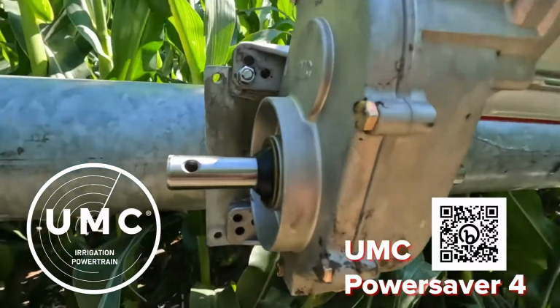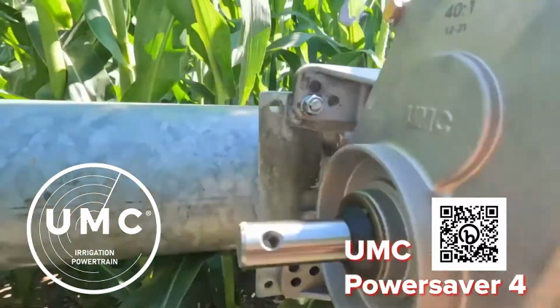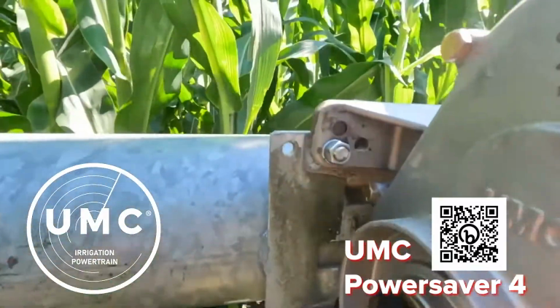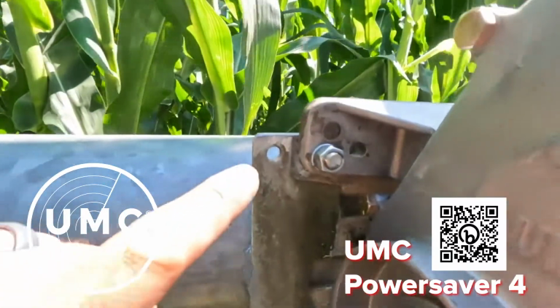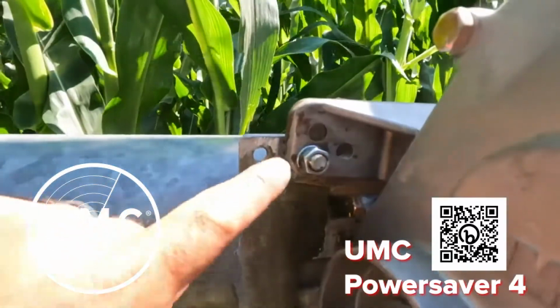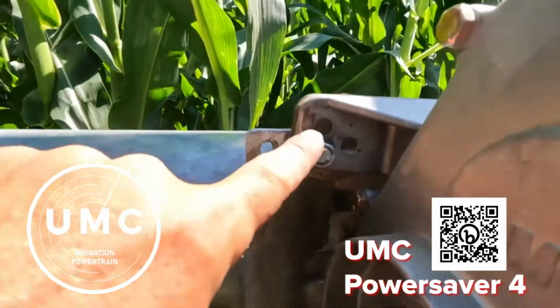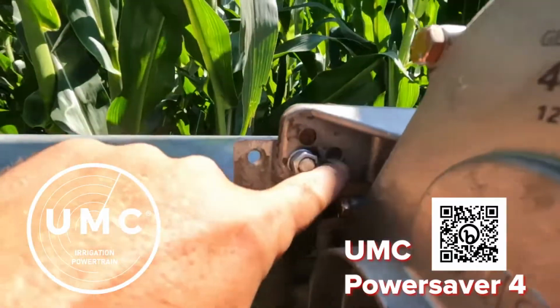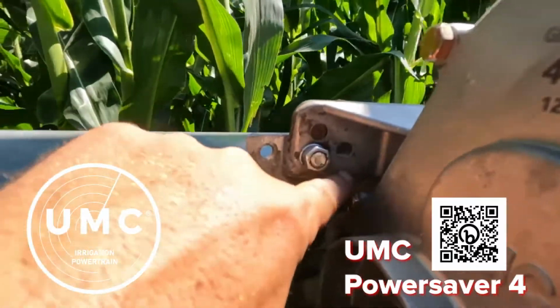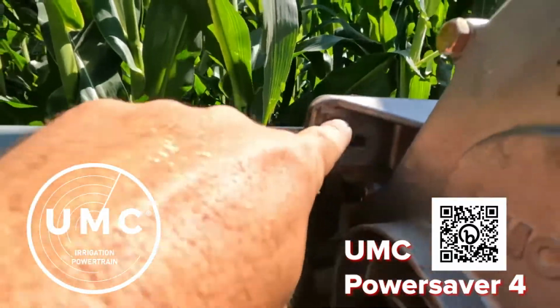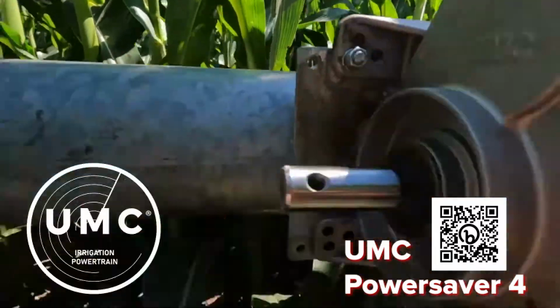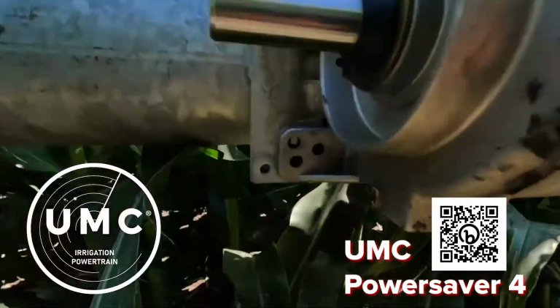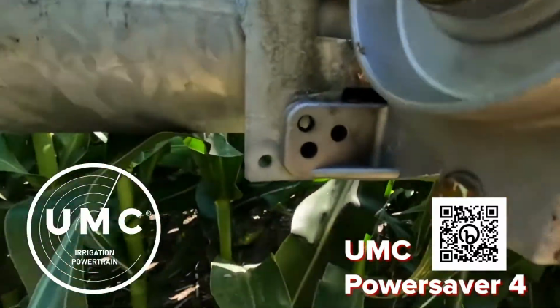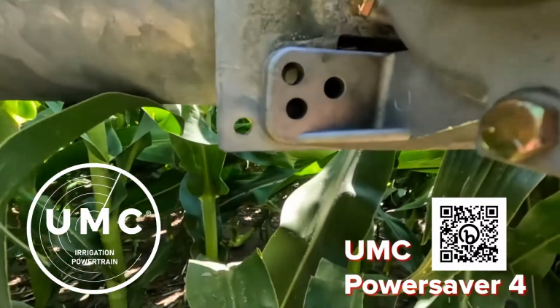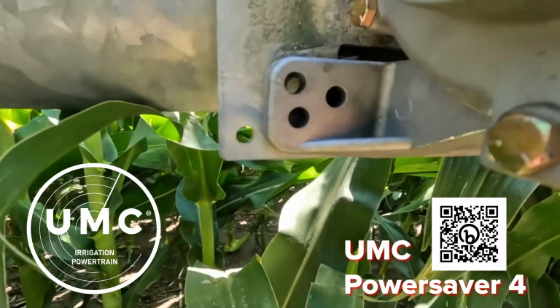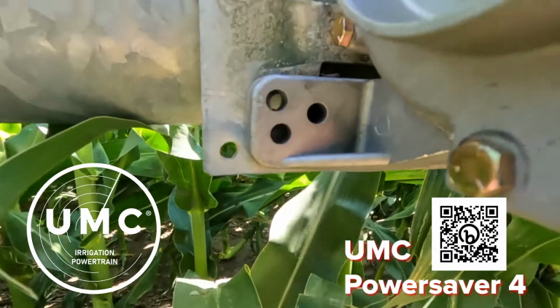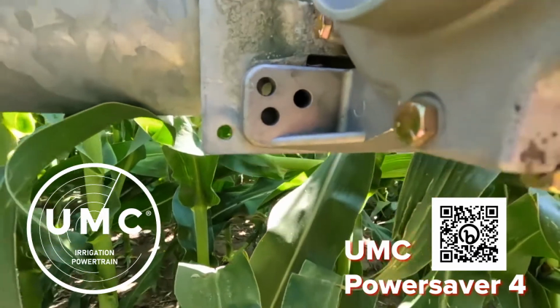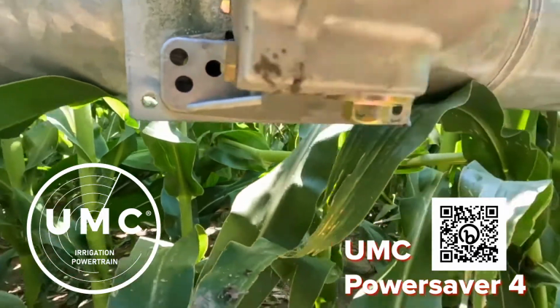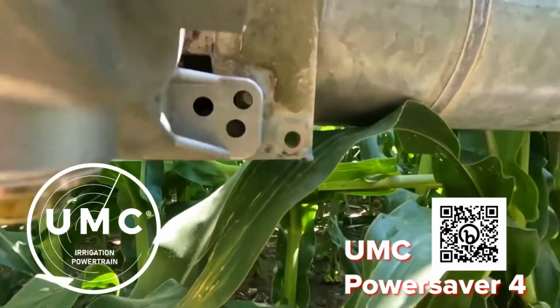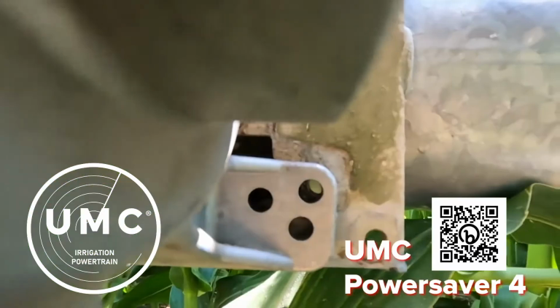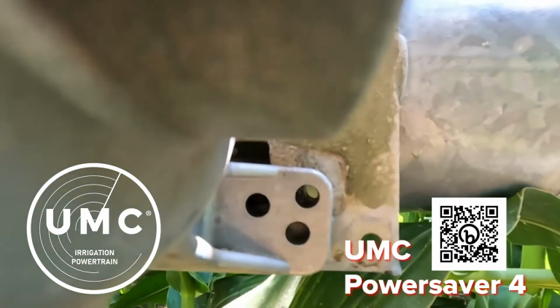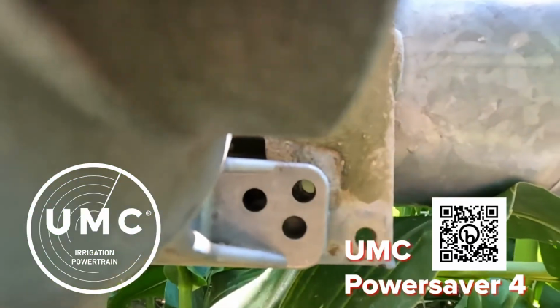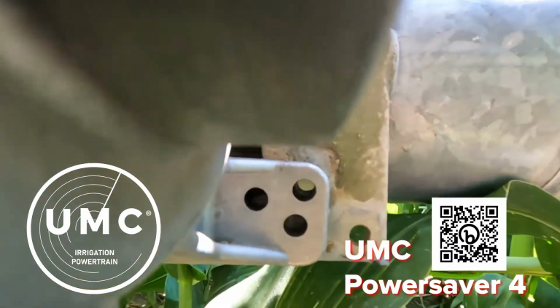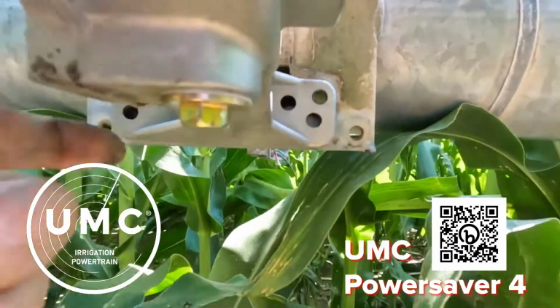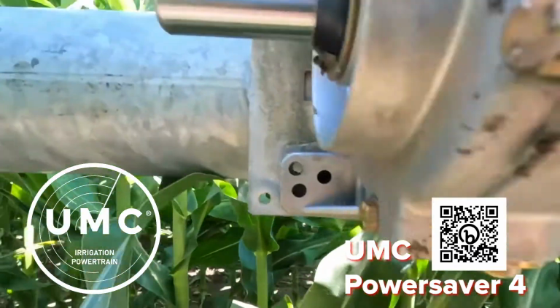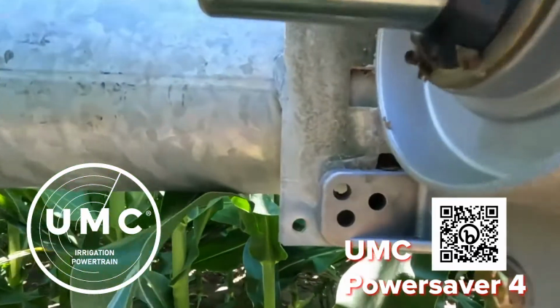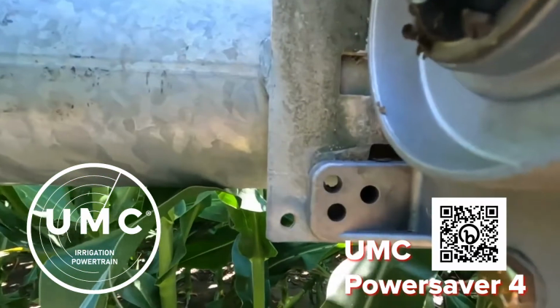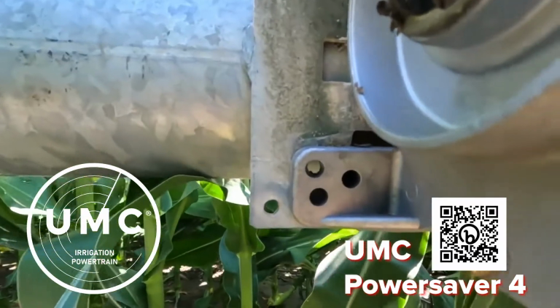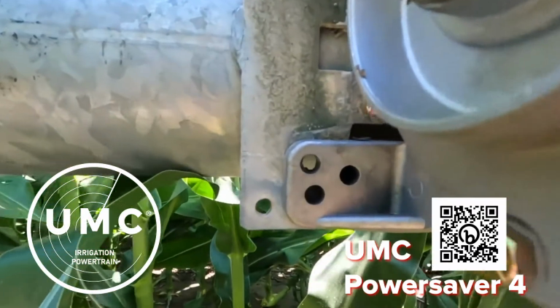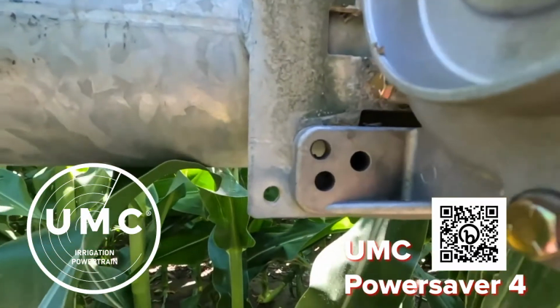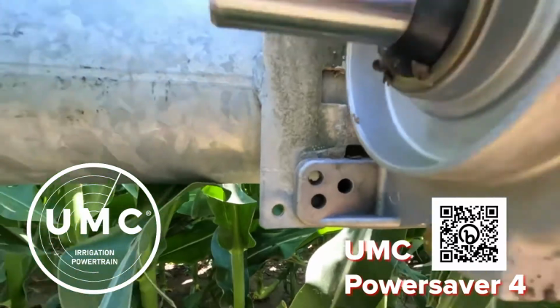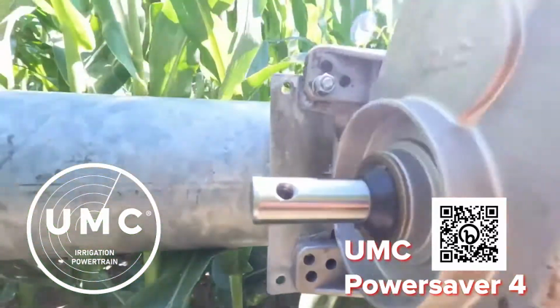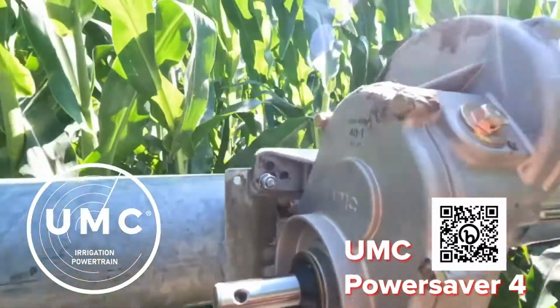This guy is a universal mount, meaning it should work on a wide array of different kinds of pivots. You got to line it up a little bit — you should have the right hole to fit your application.